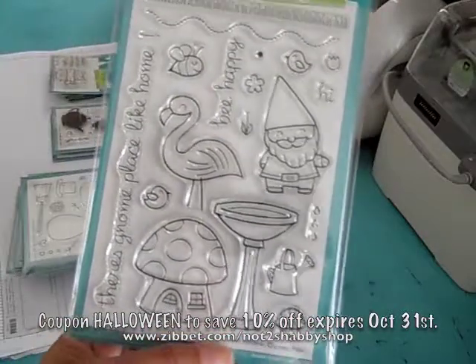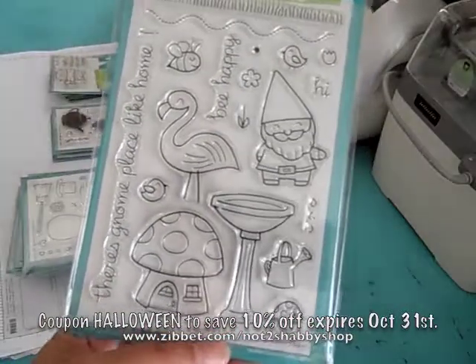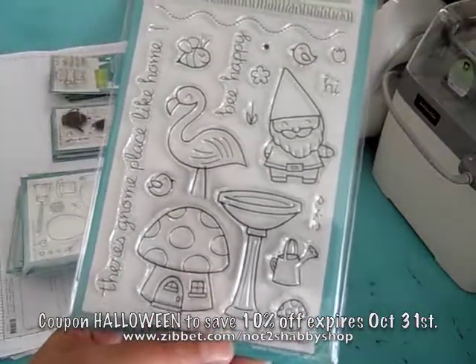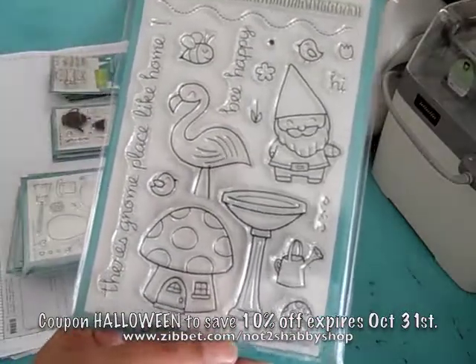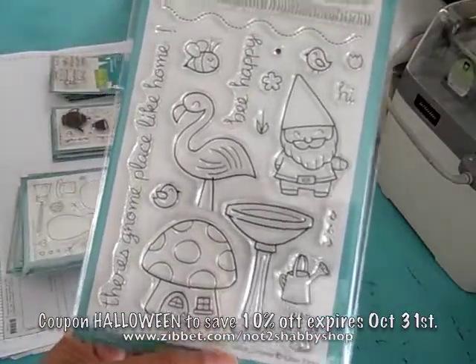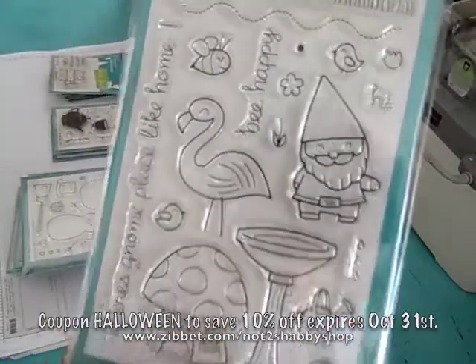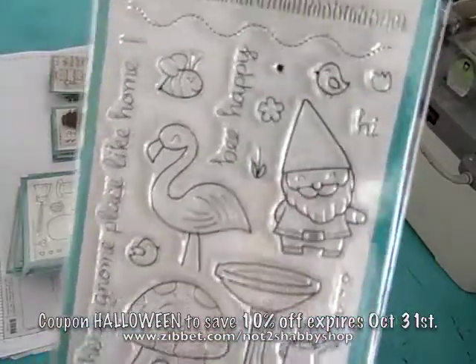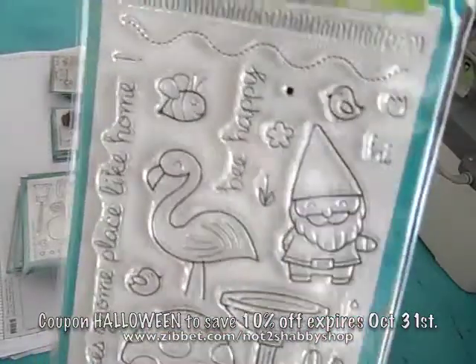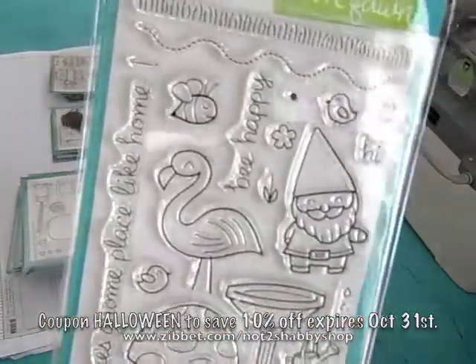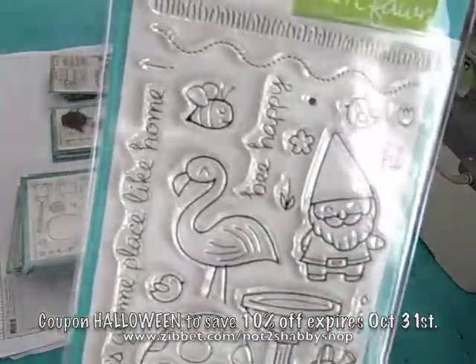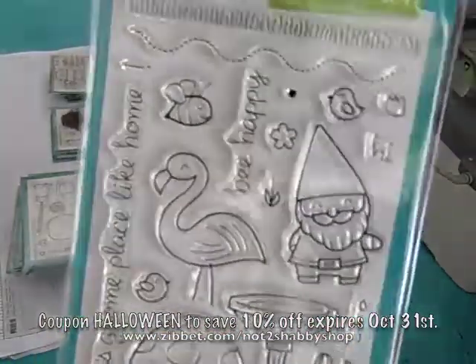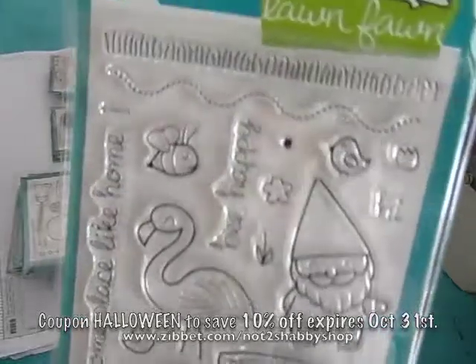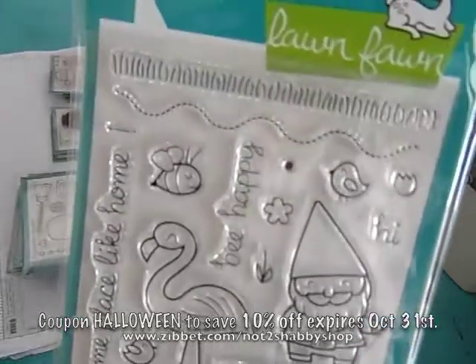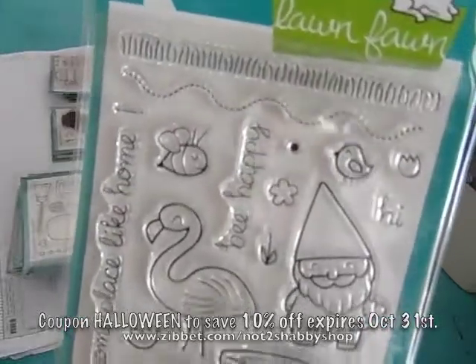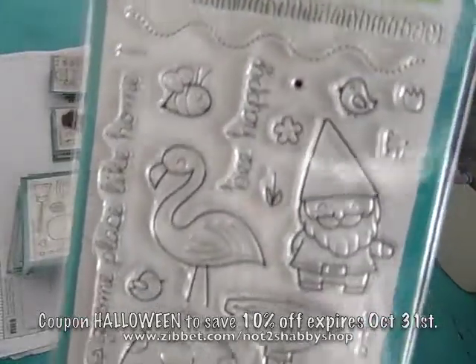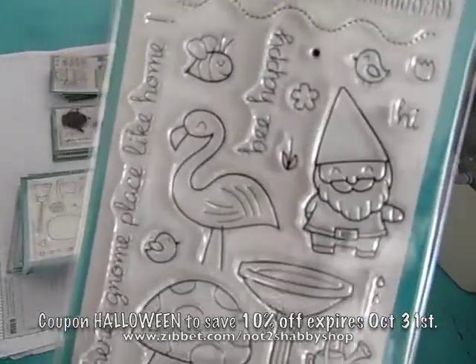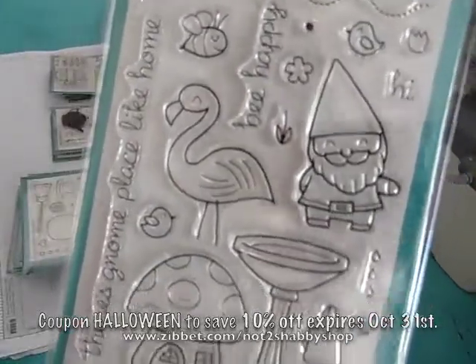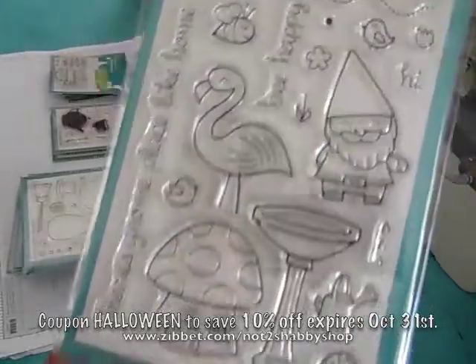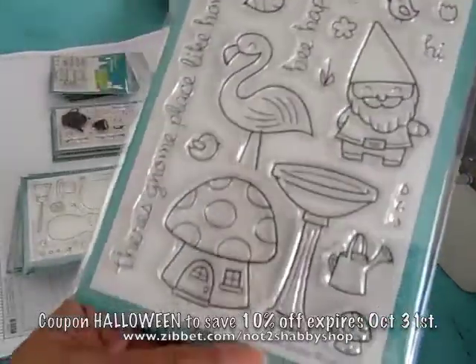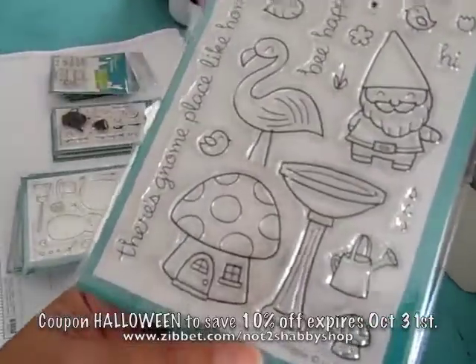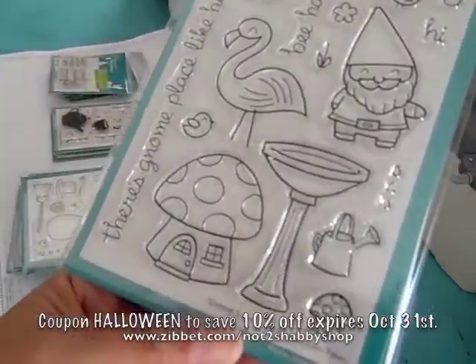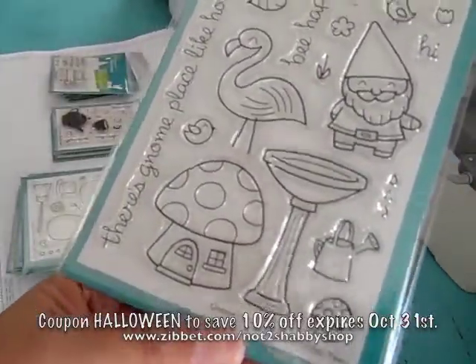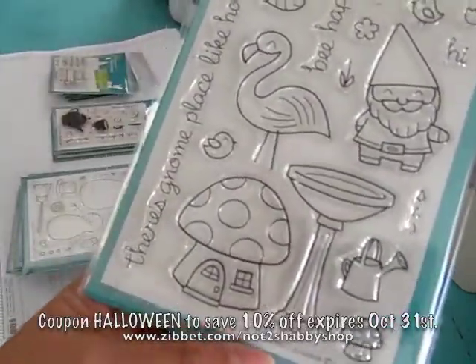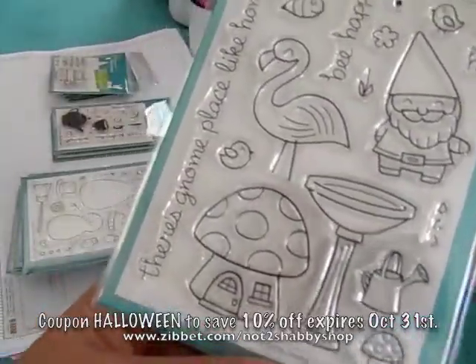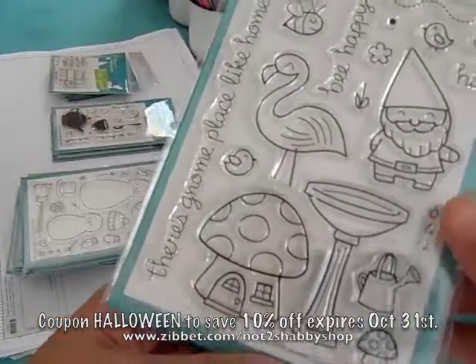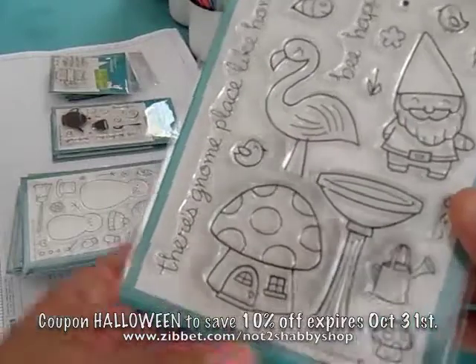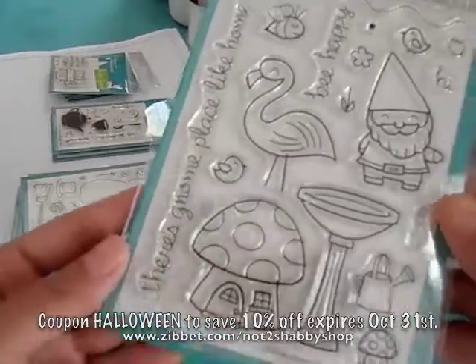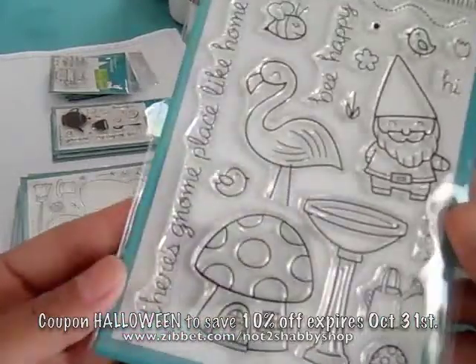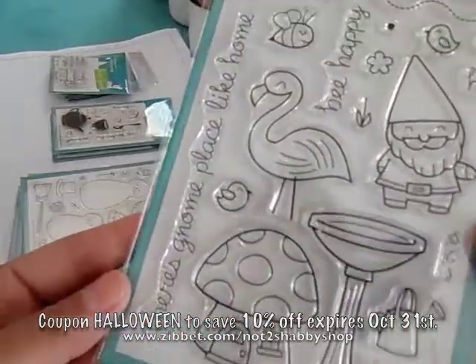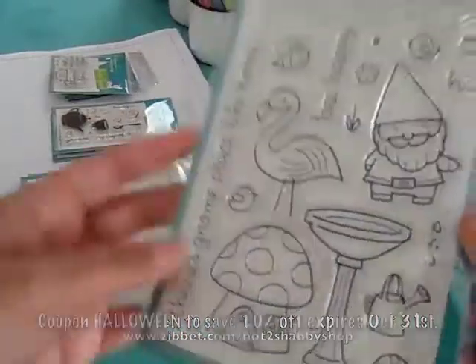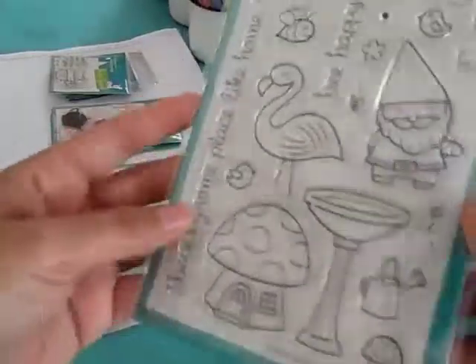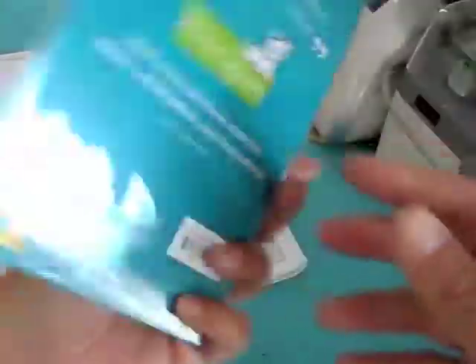This one is called Gnome Sweet Gnome. Isn't it cute? There's a lot of stamps in these. It comes with sentiments and cute images.